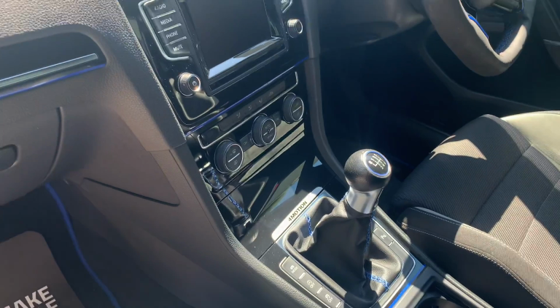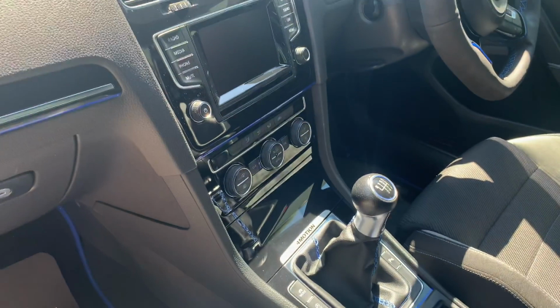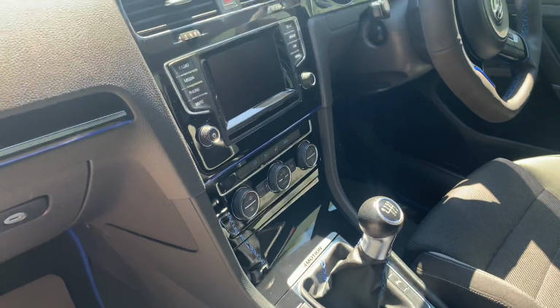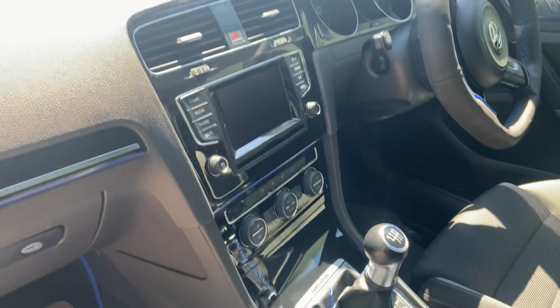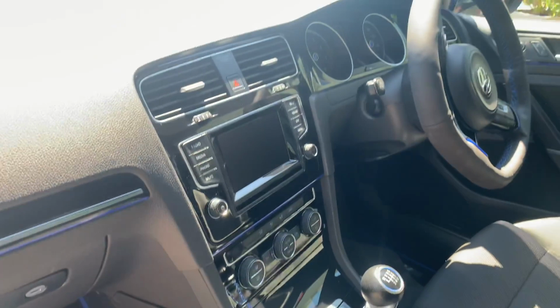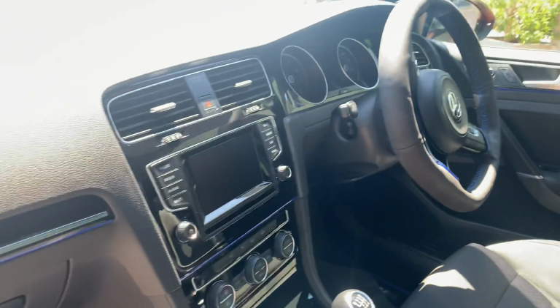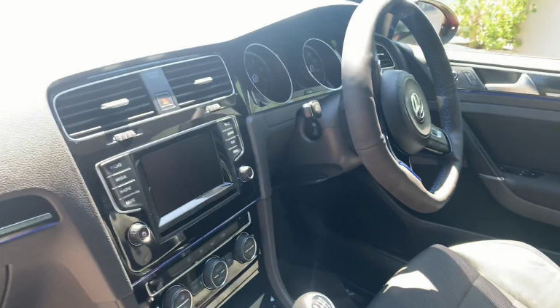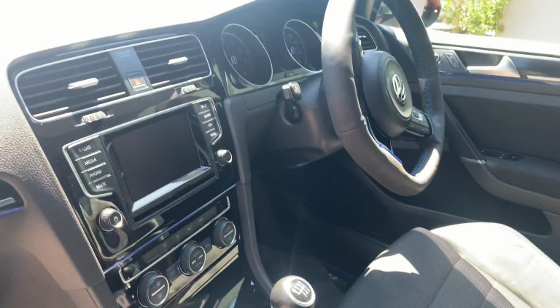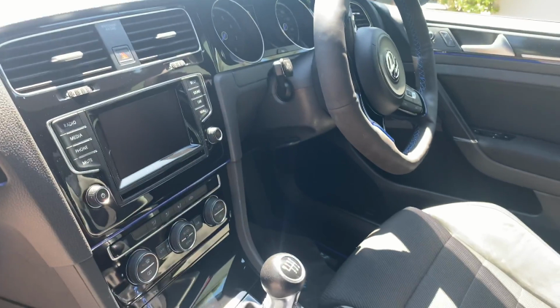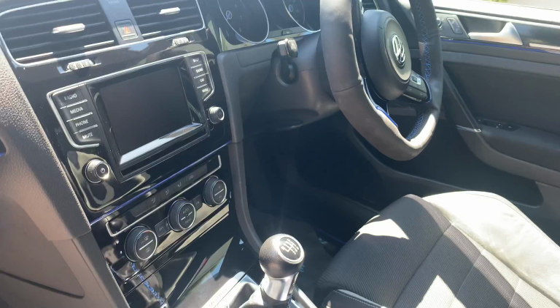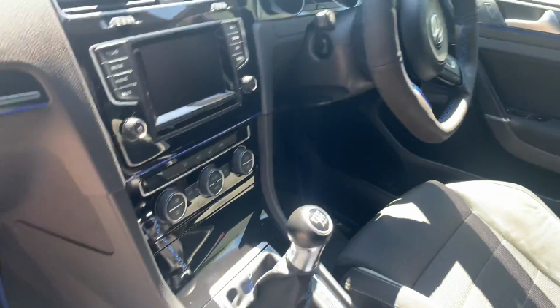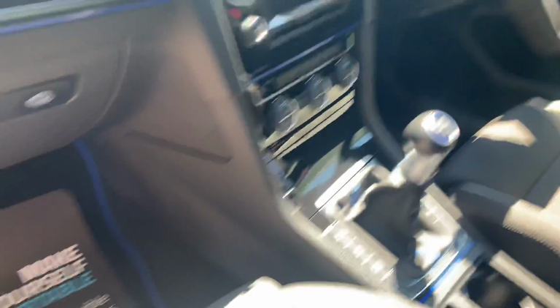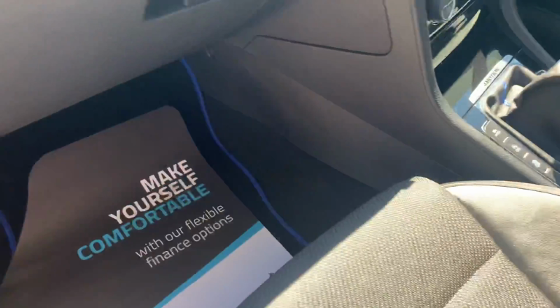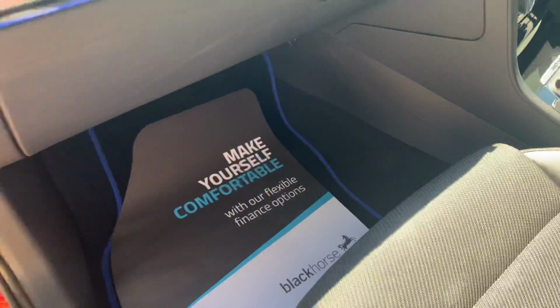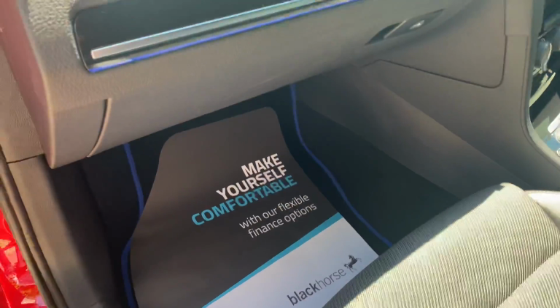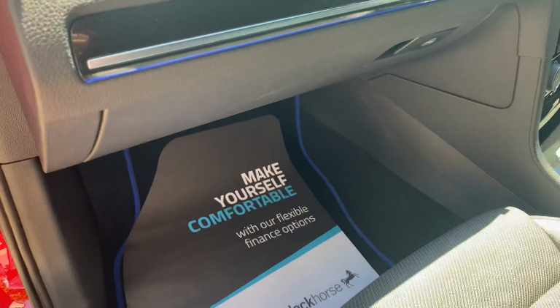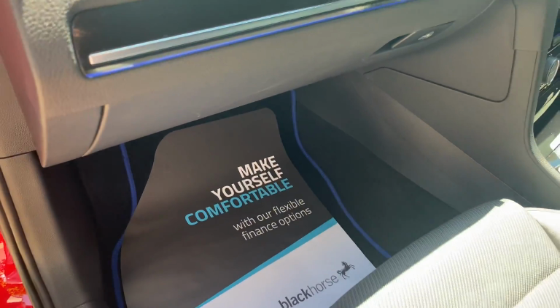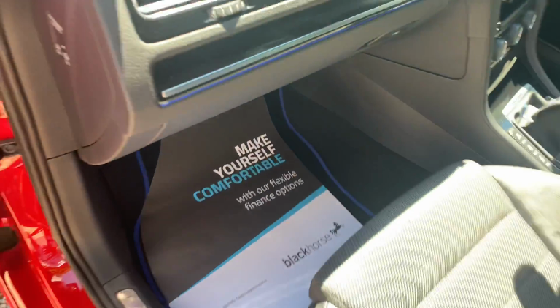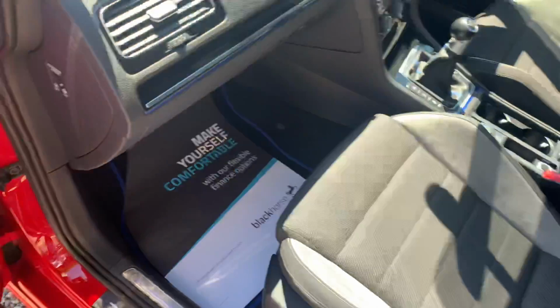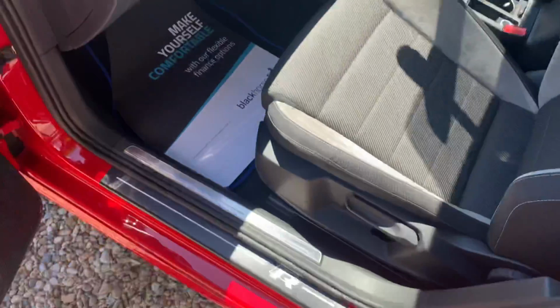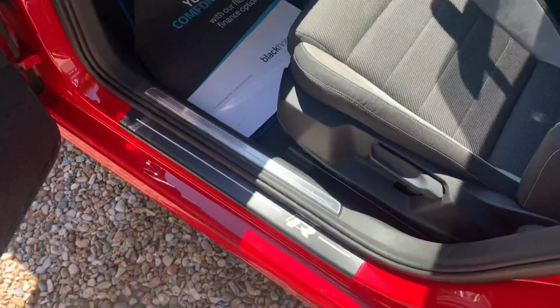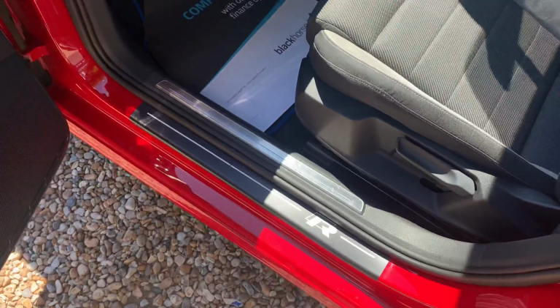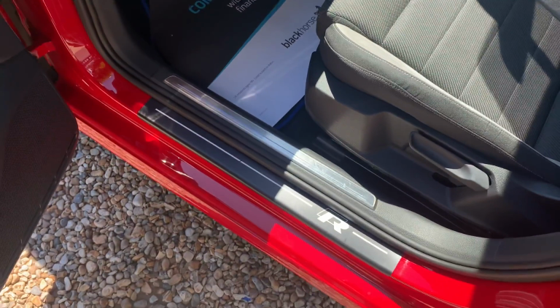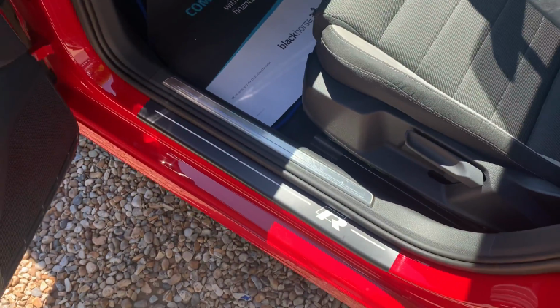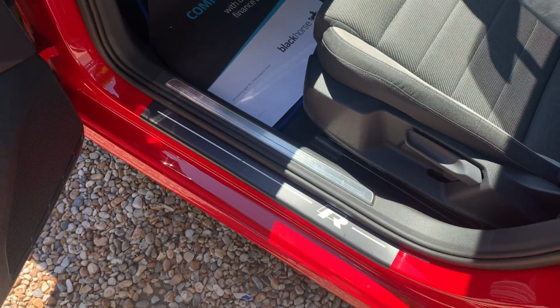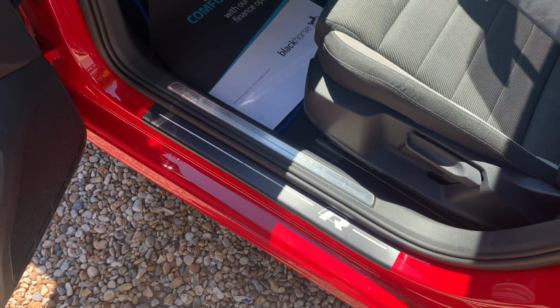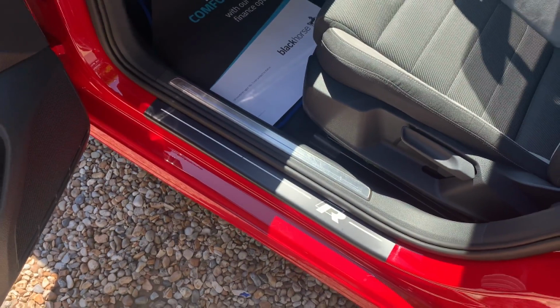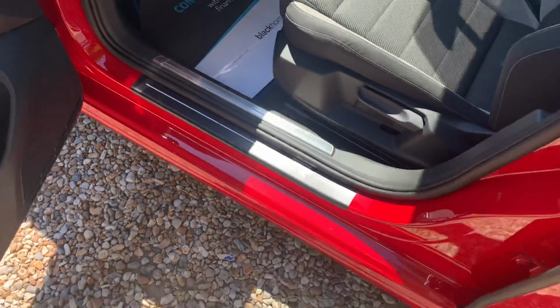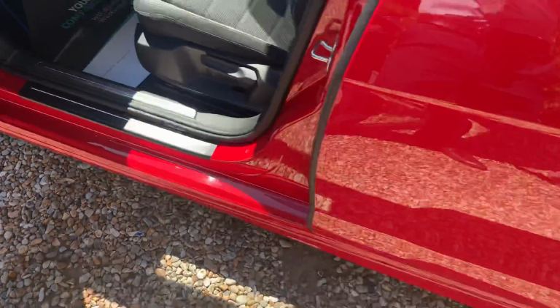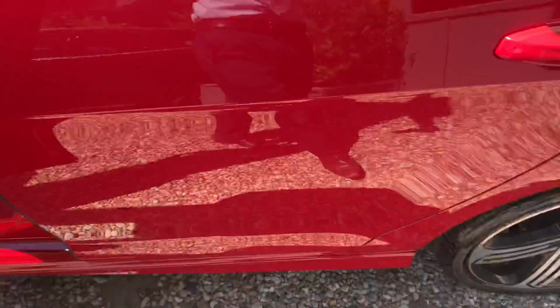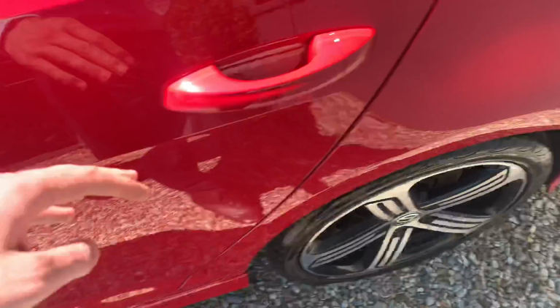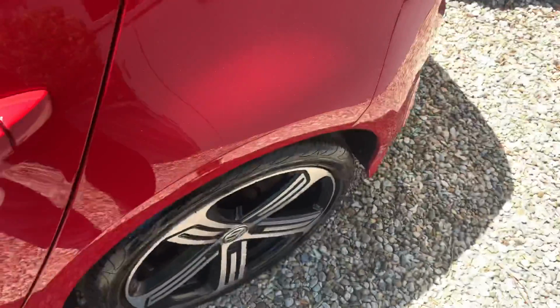You've got the fresh blue stitched steering wheel and gear stick, tying in with the Golf mats as well — the blue trim on them. Golf R emblem on satin black side steps.